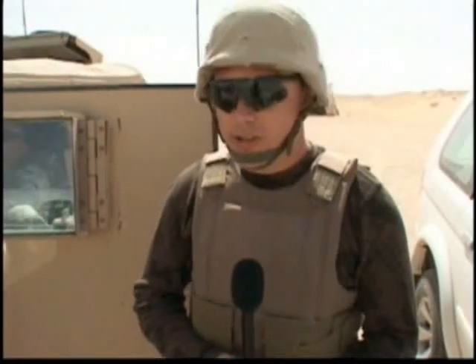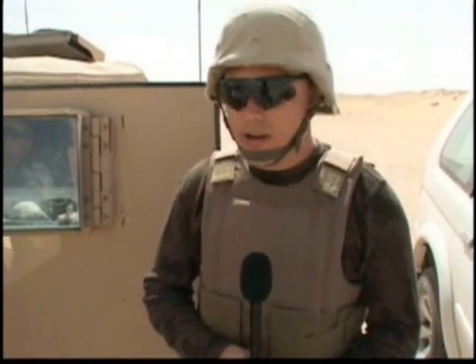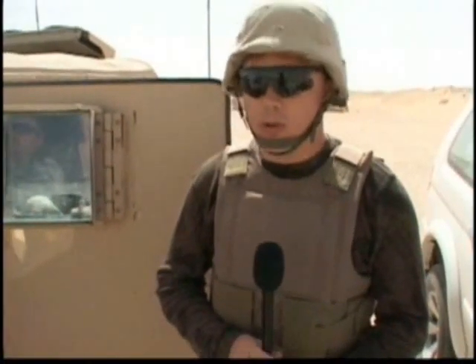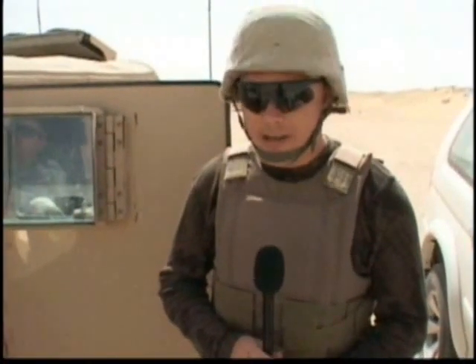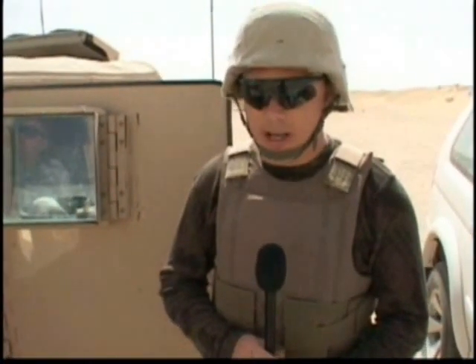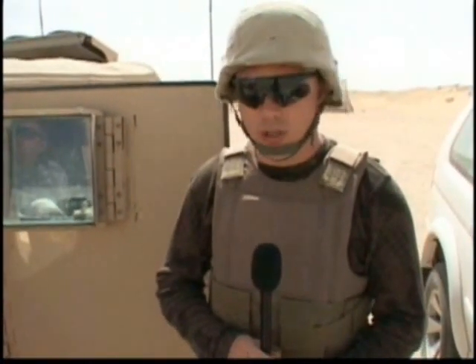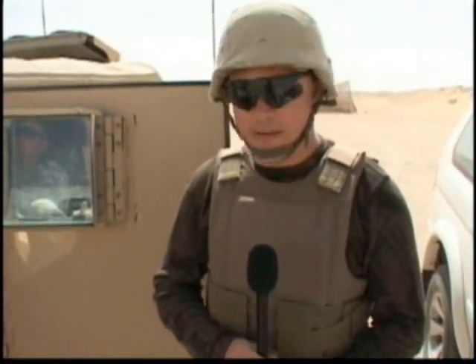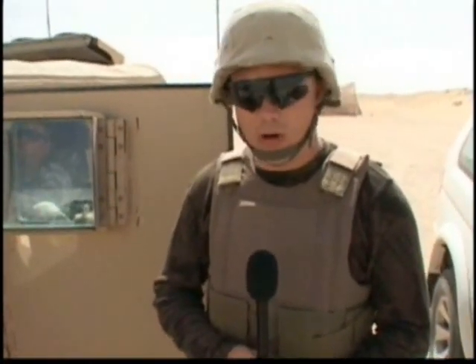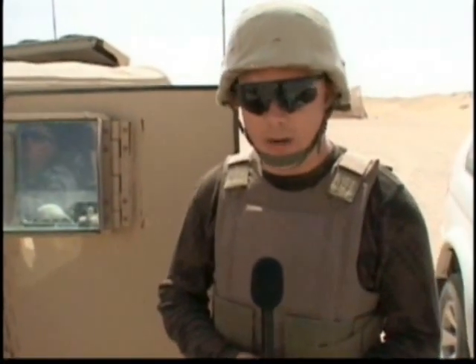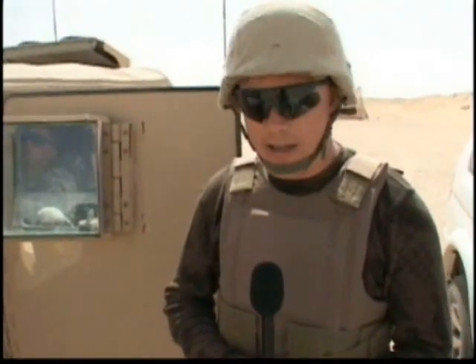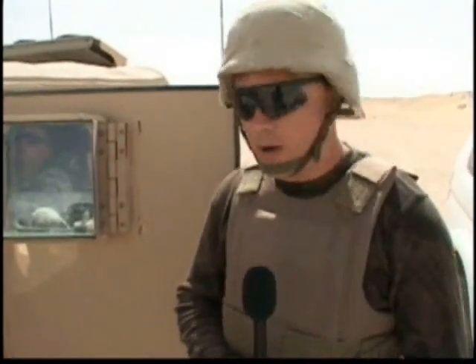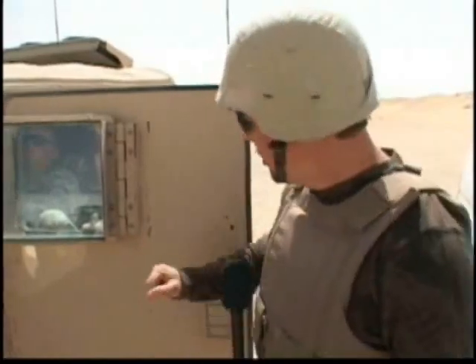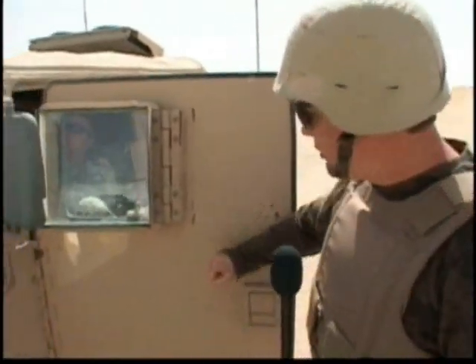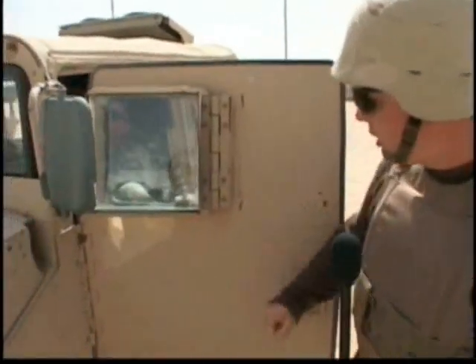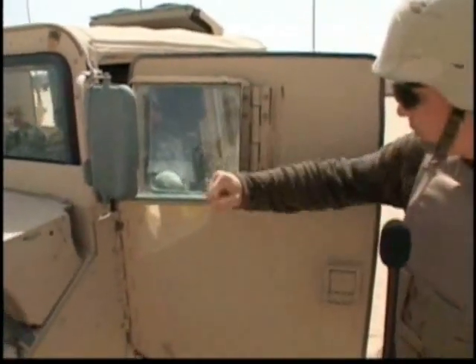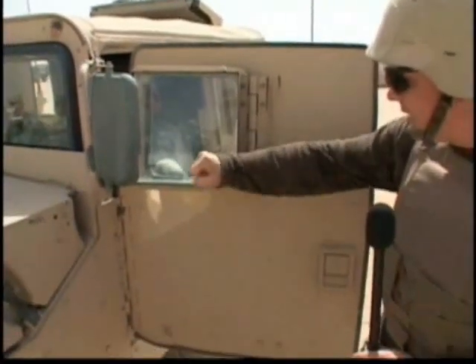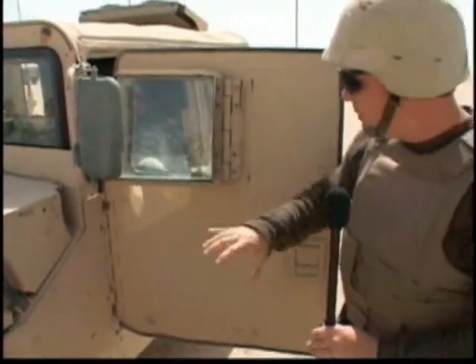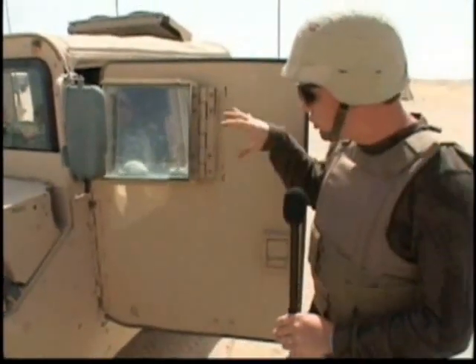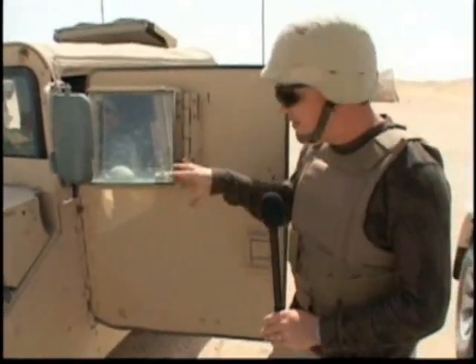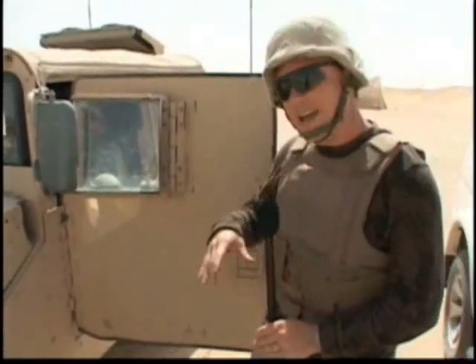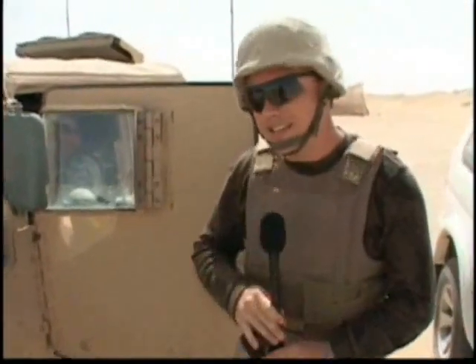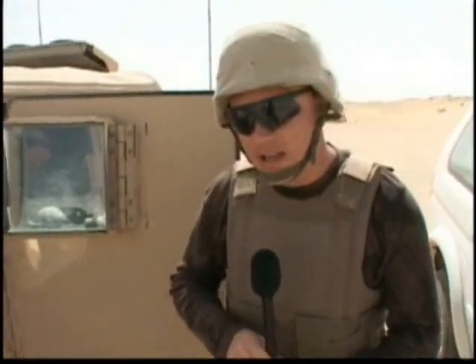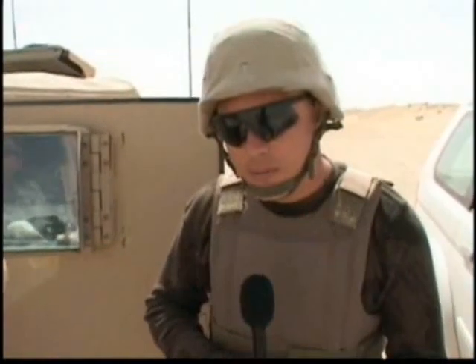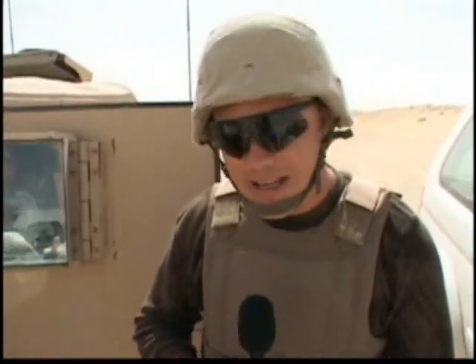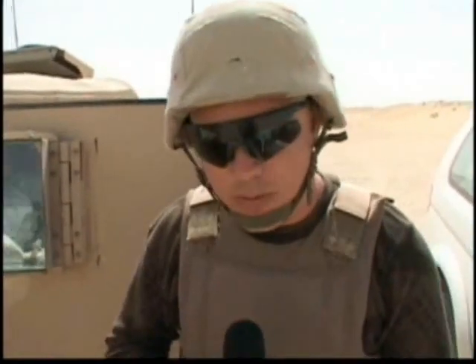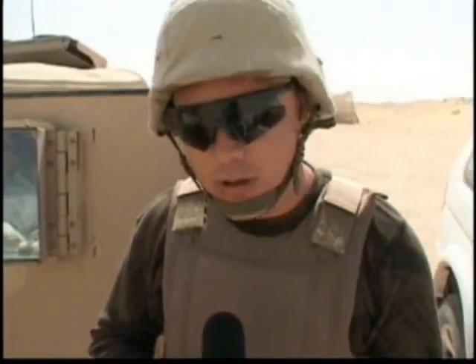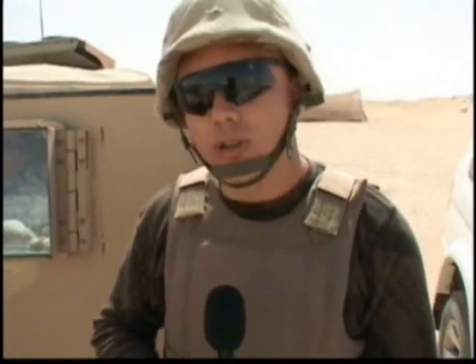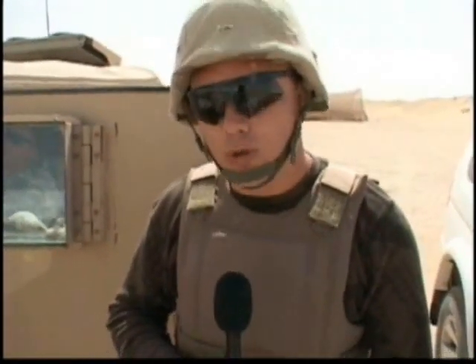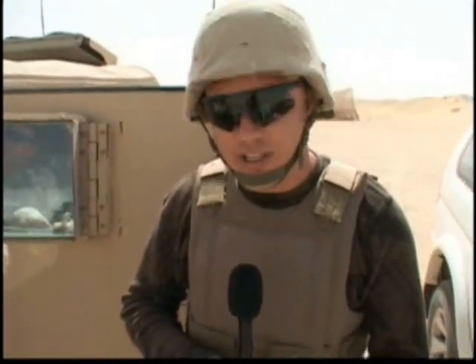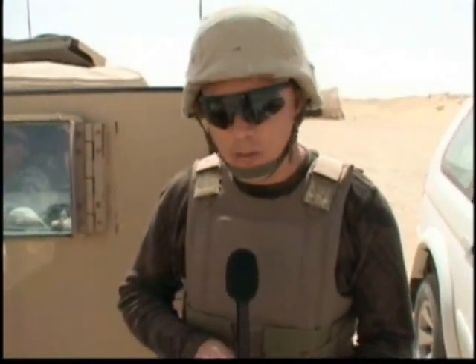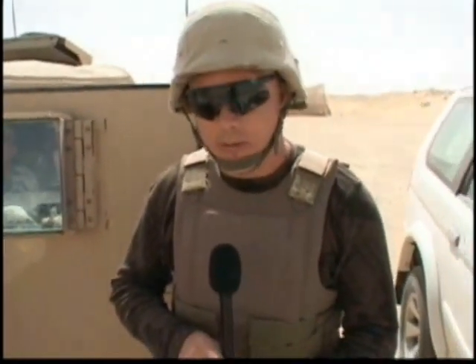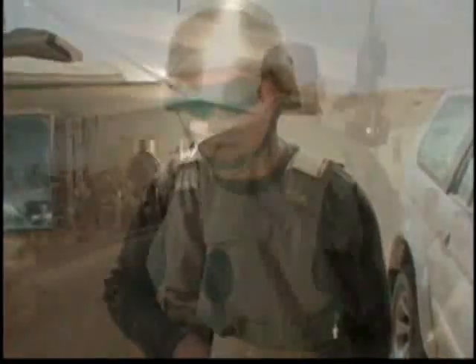Convoy security is one of the most dangerous jobs a soldier can have in the war in Iraq. Heavy armor on this truck and bulletproof glass help keep the soldiers safe from an outside attack. But a classroom is where the soldiers learn strategies that will help them in a war zone.